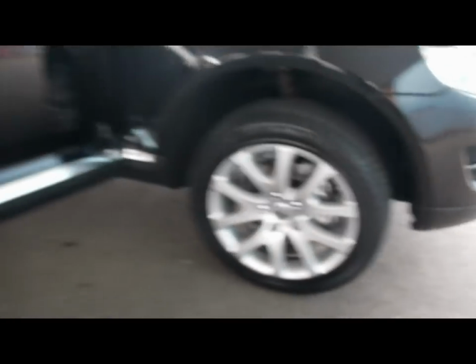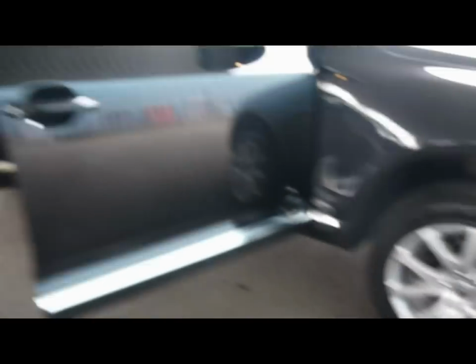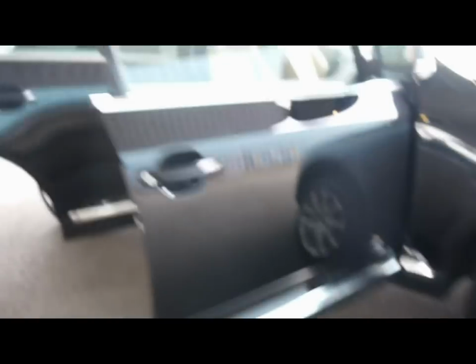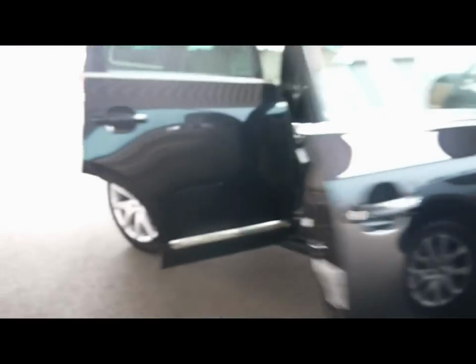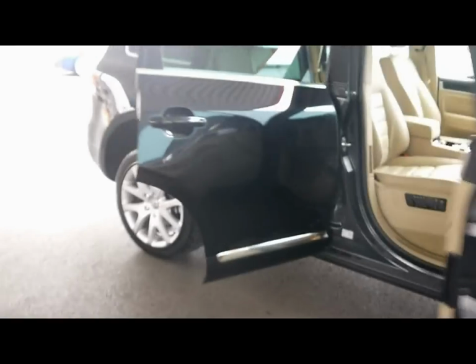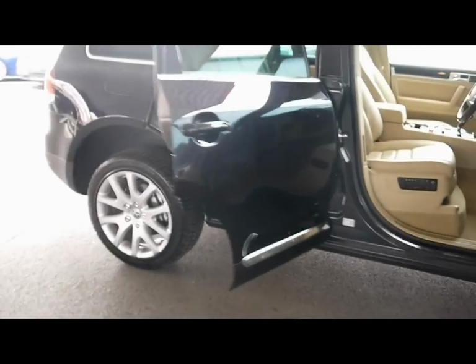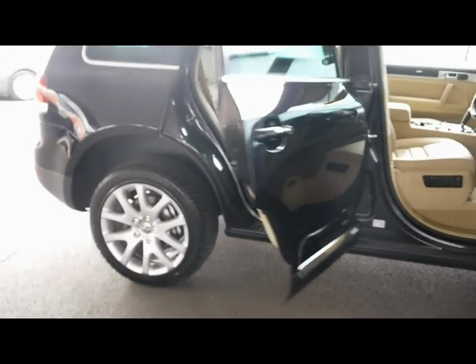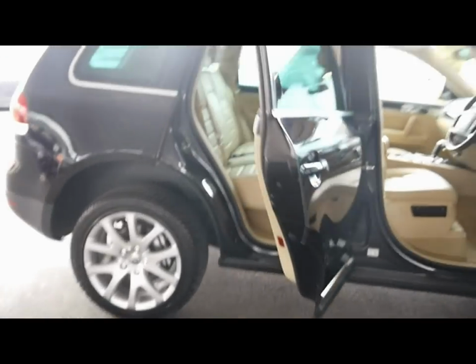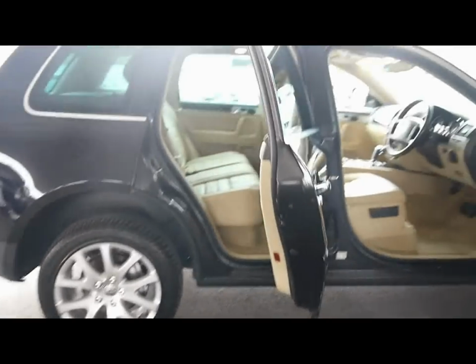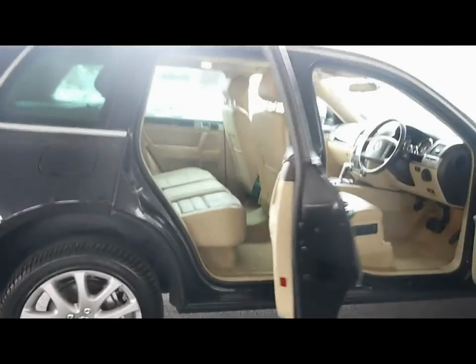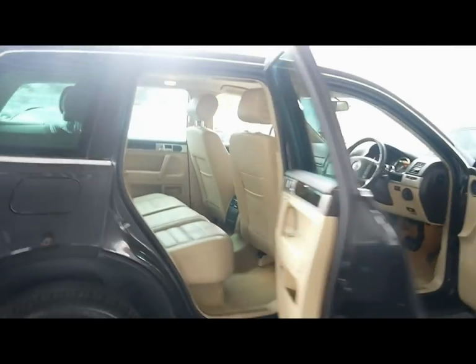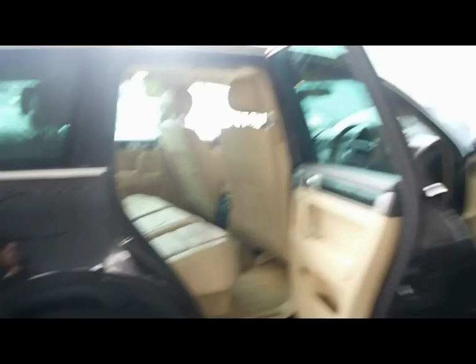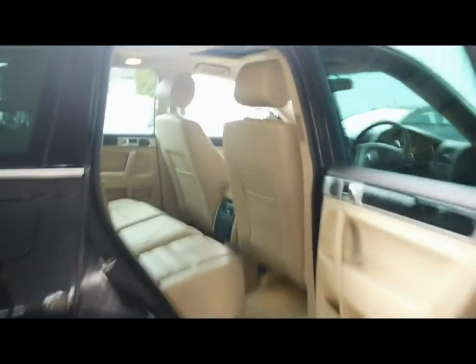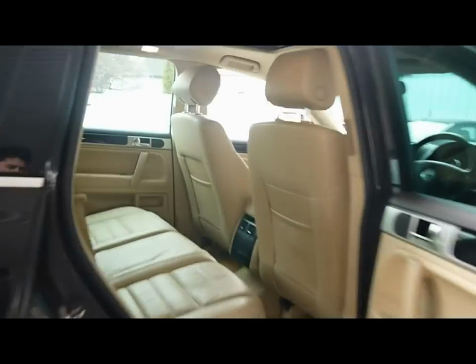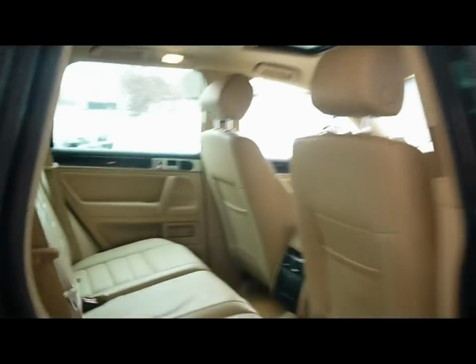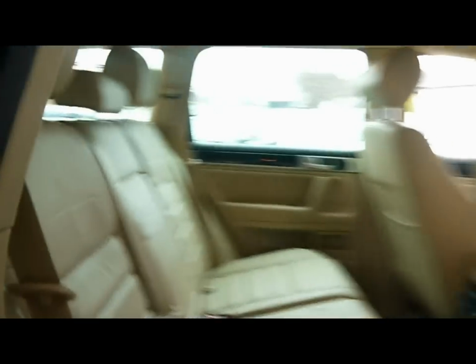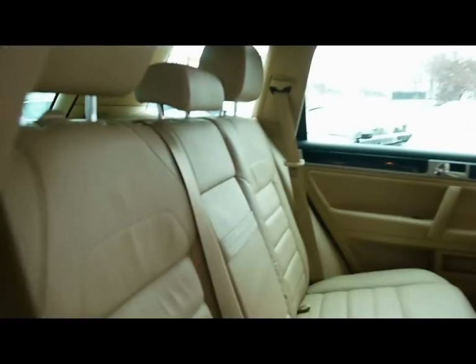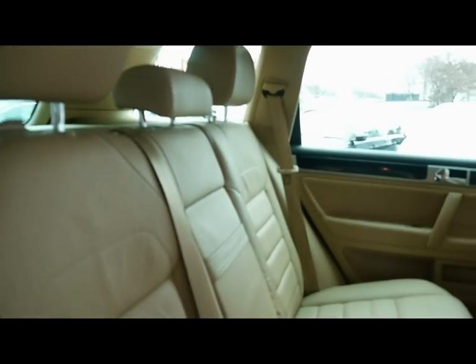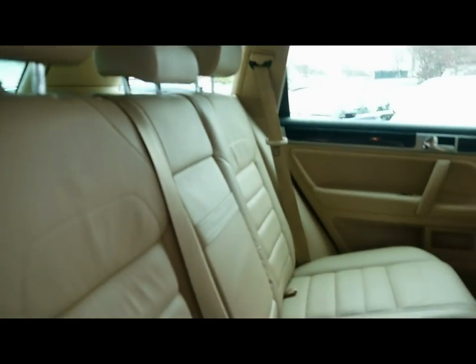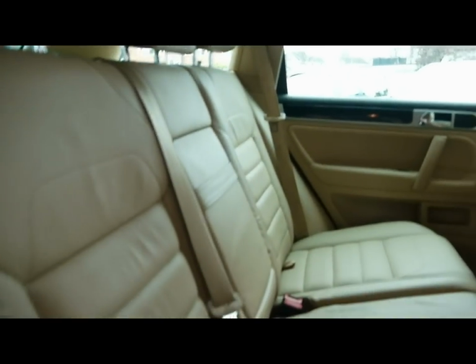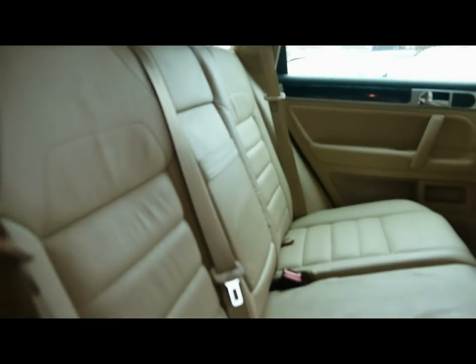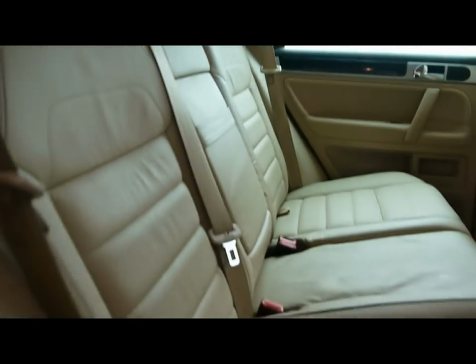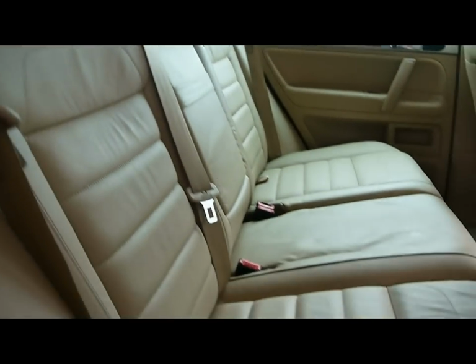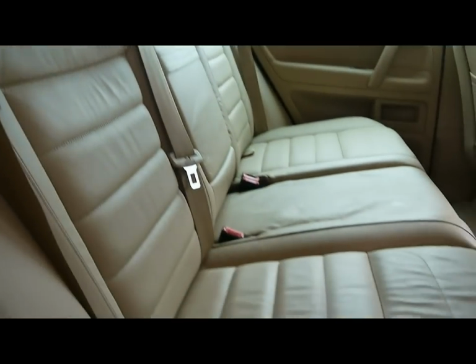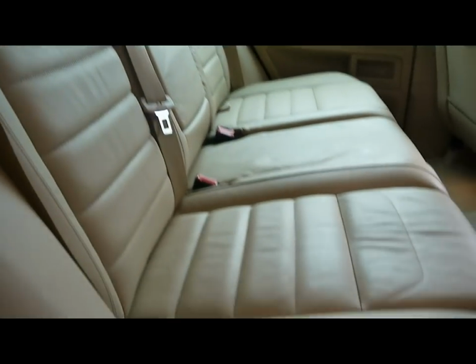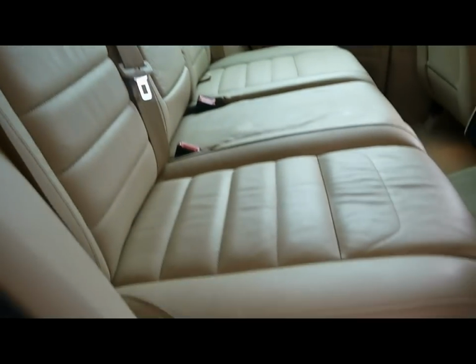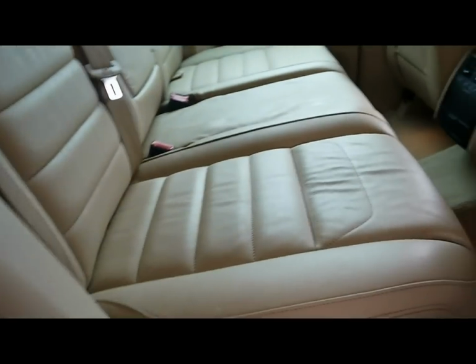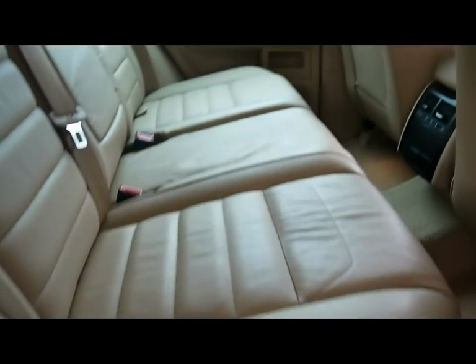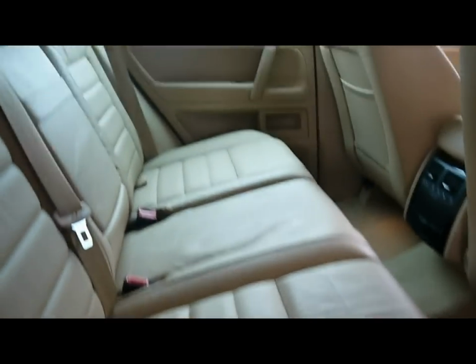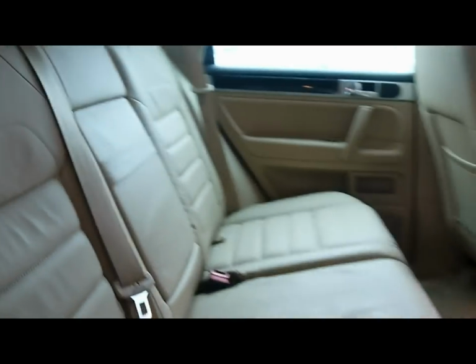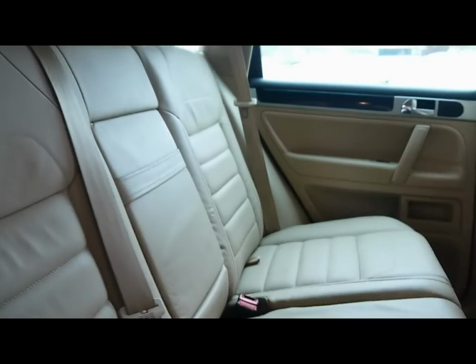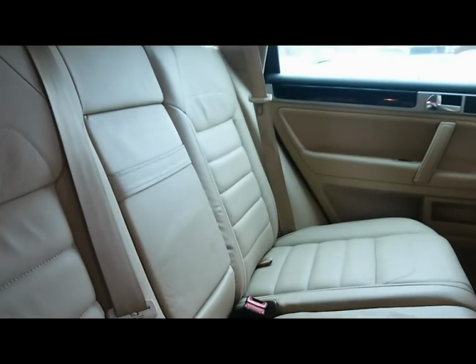The wheels are in great condition with no sign of them touching the curb, no scrapes either. Let's take a look inside the car. We've got full cream leather upholstery — there's no rips, tears or stains on the seats.